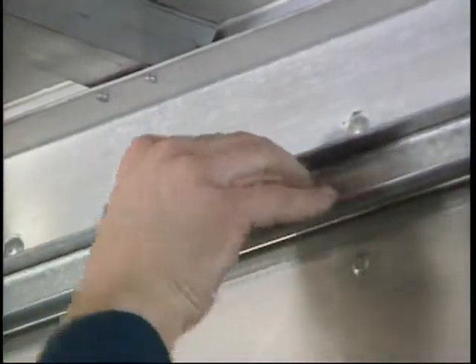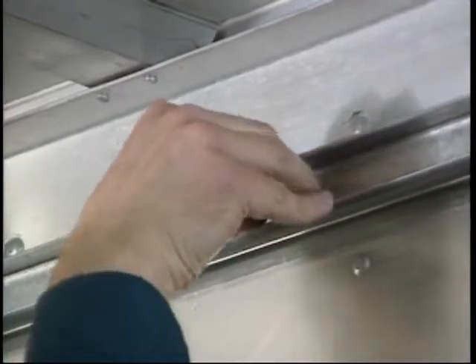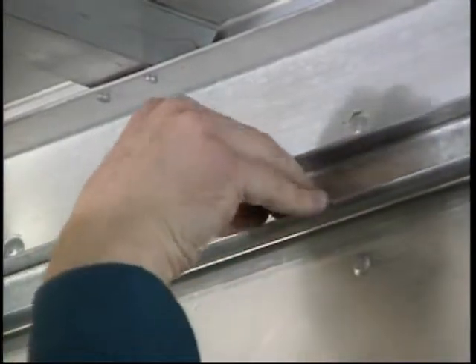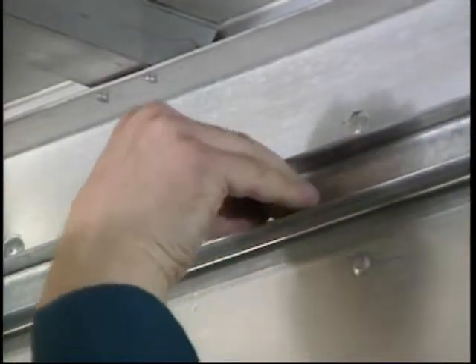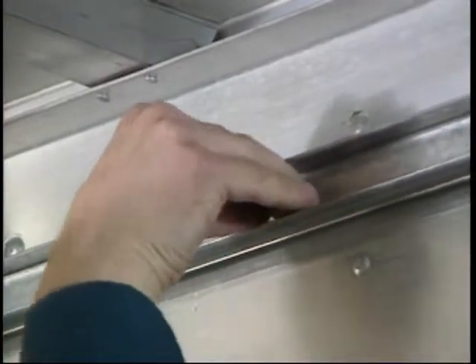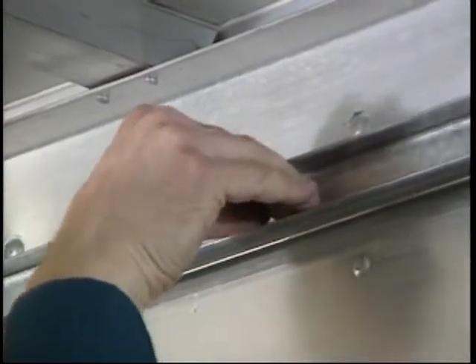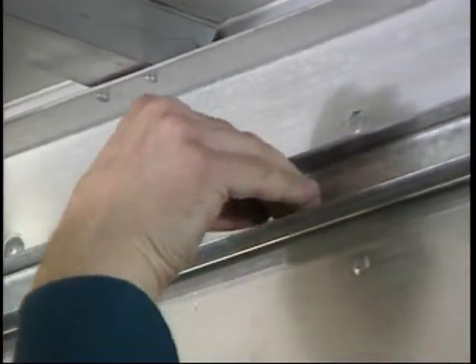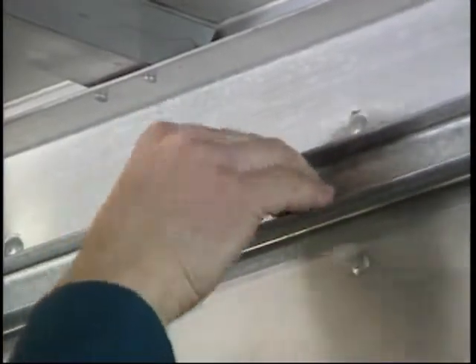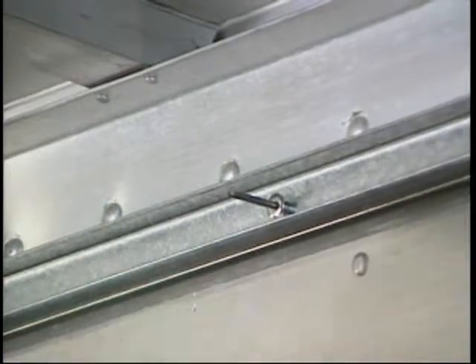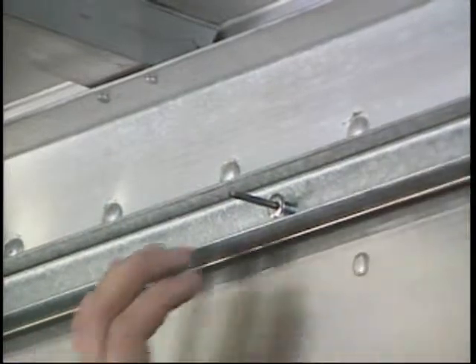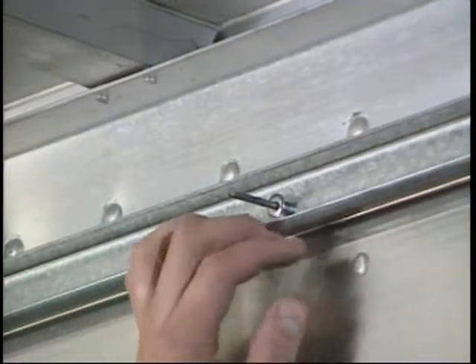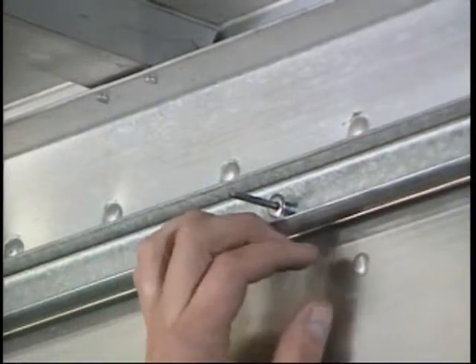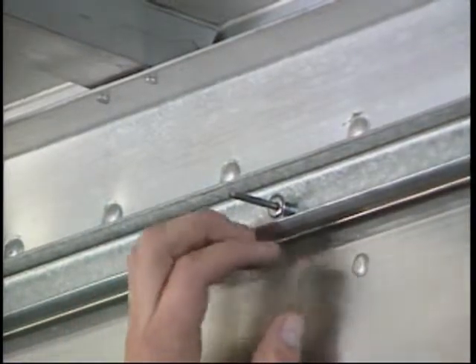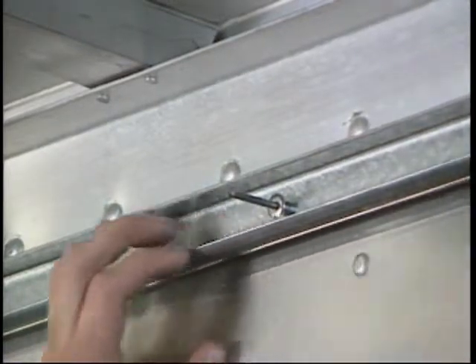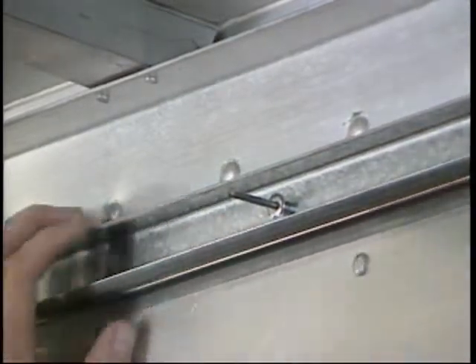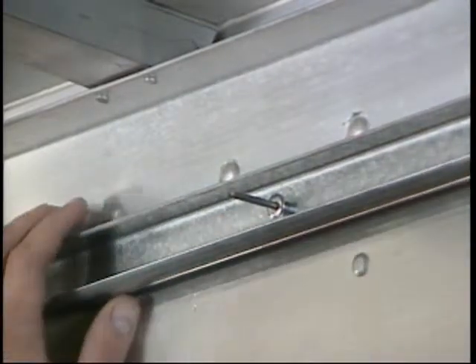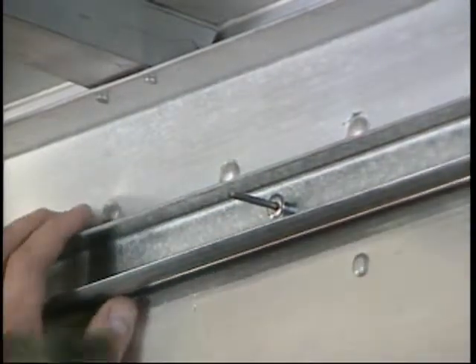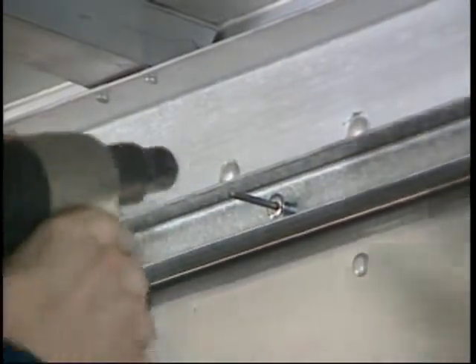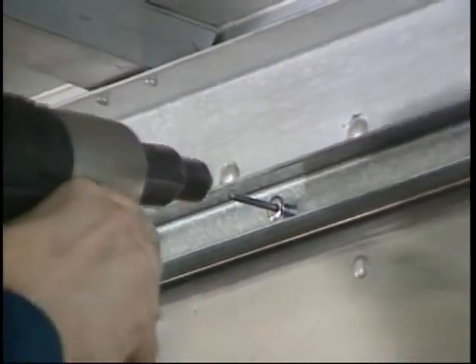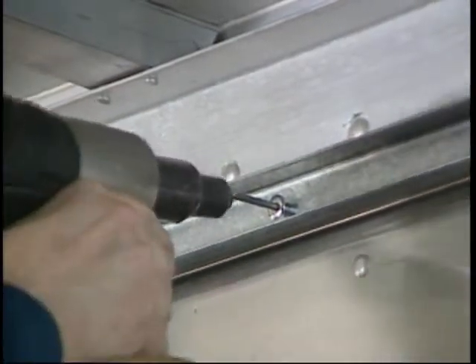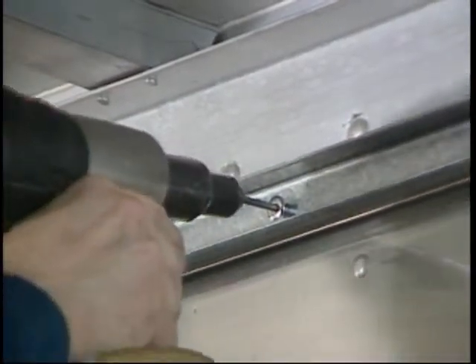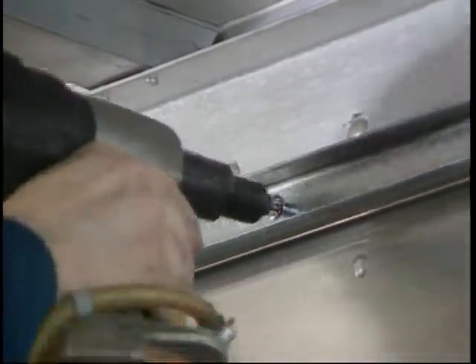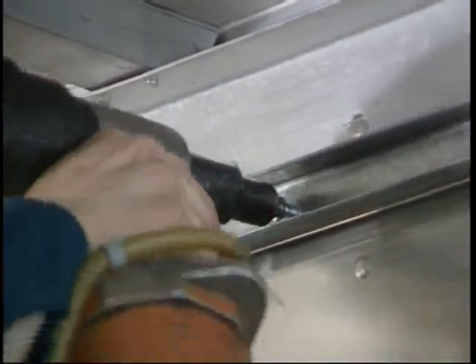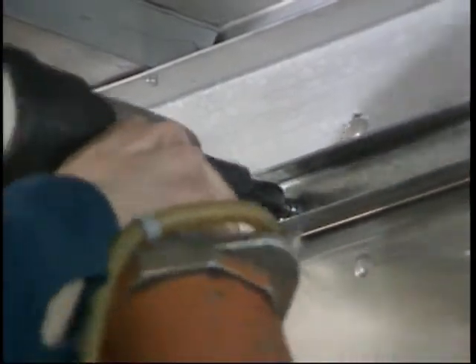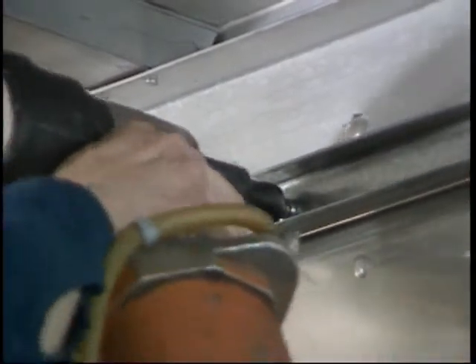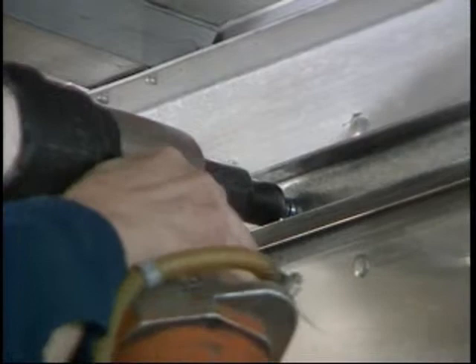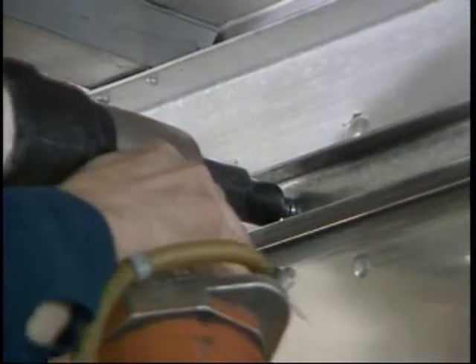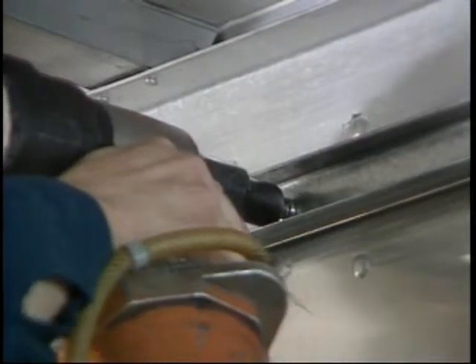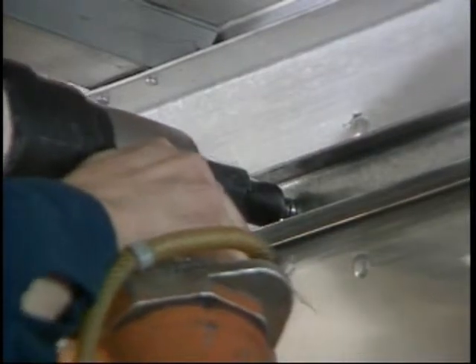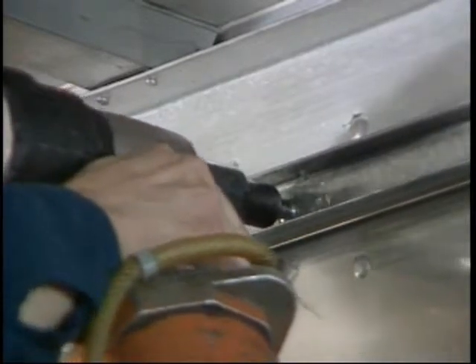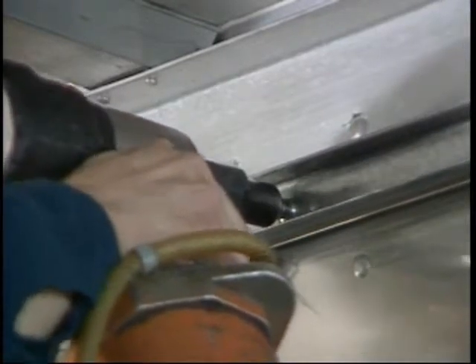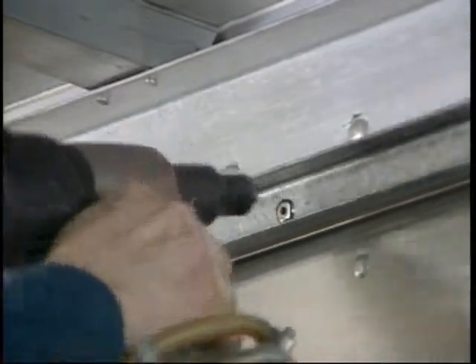If you know the offset required for the clips, specify this measurement at the time you place your order so the clips can be provided by Whiting.